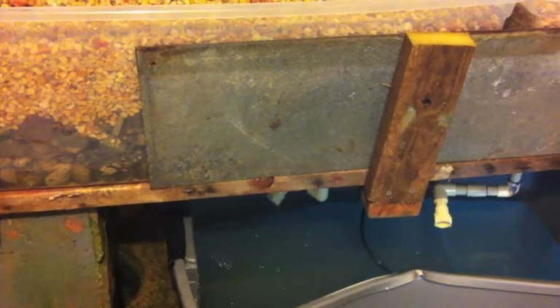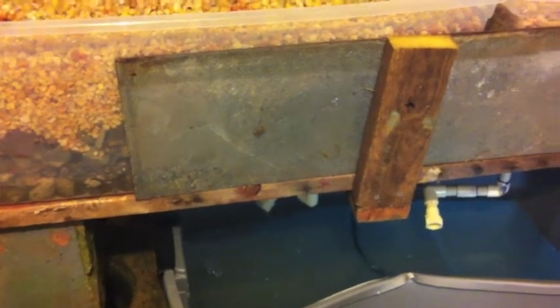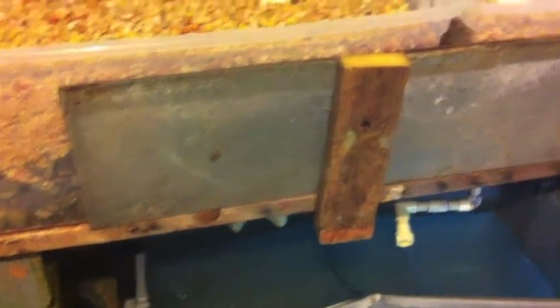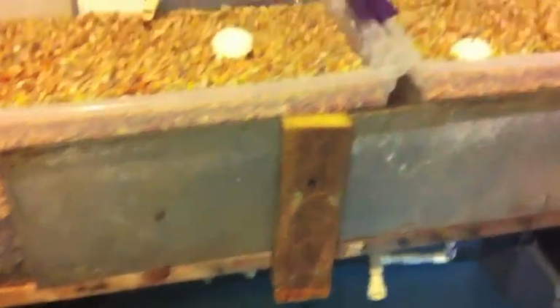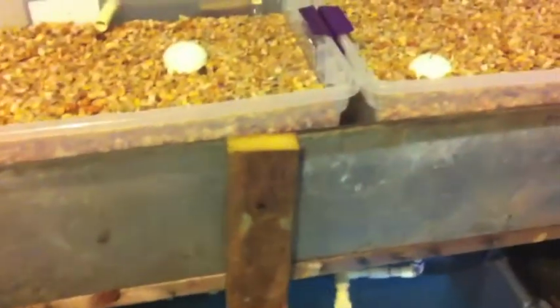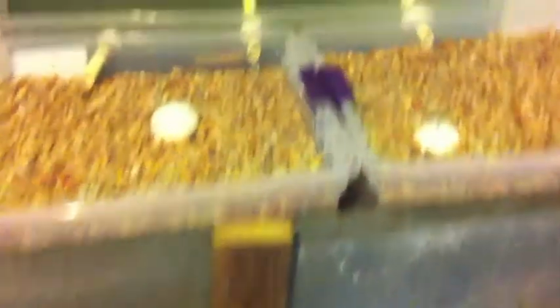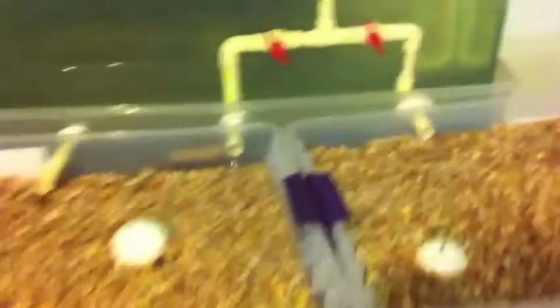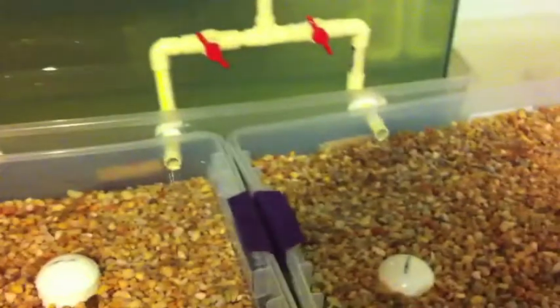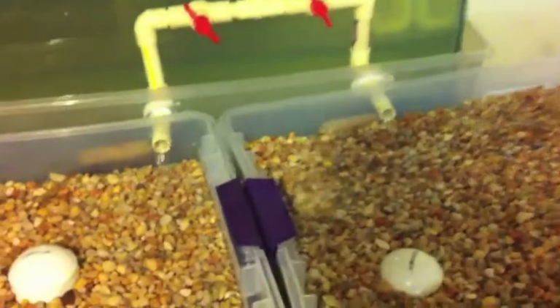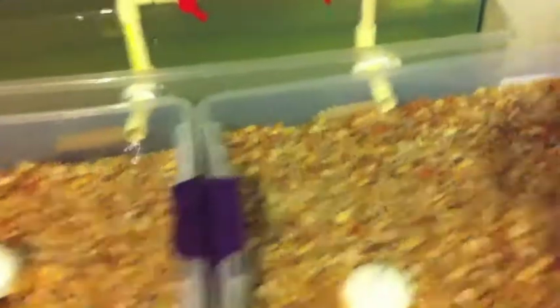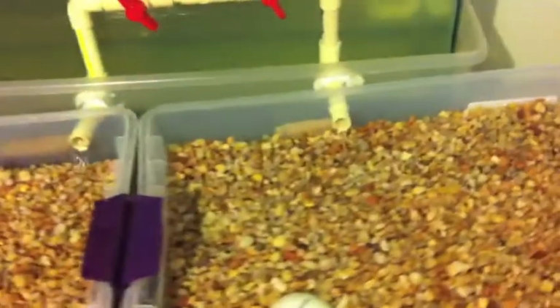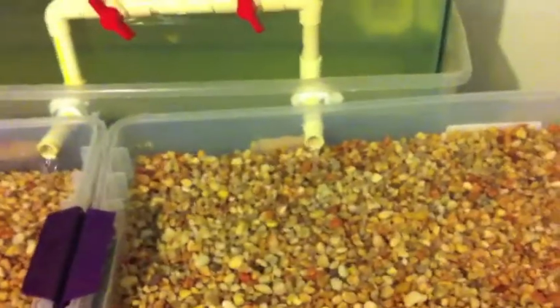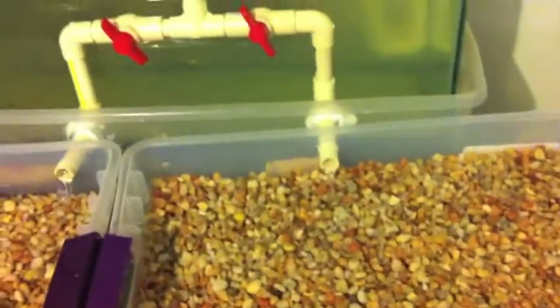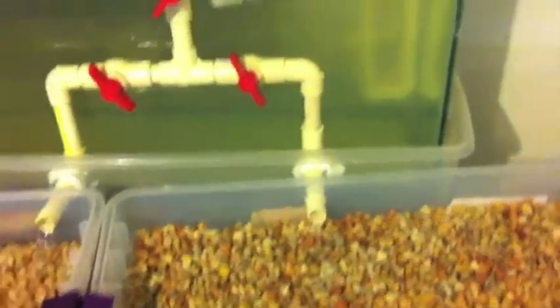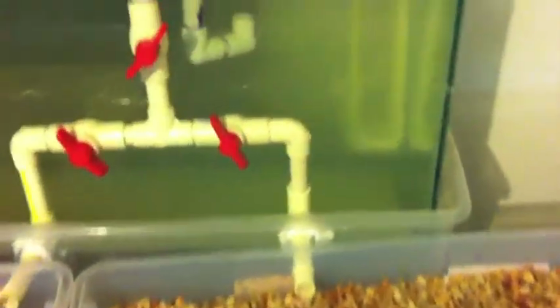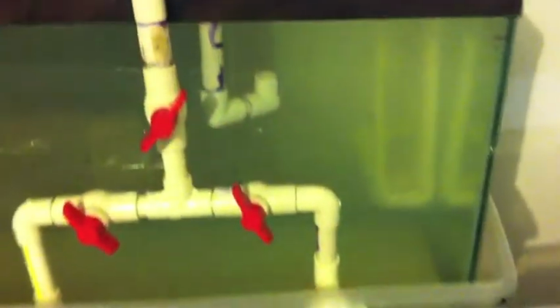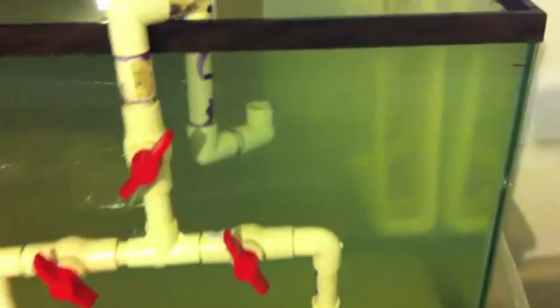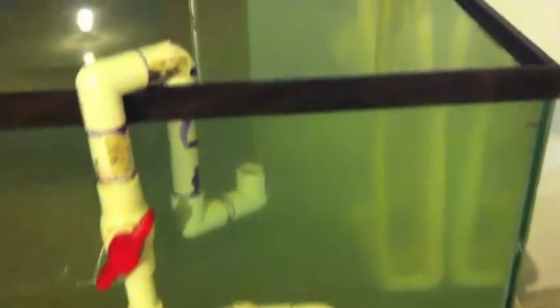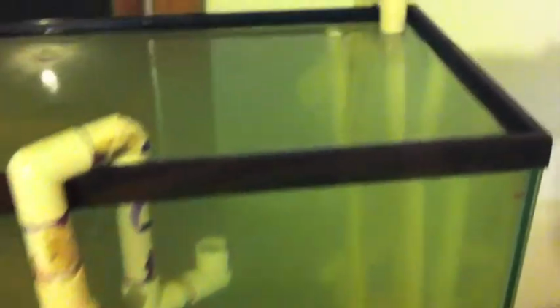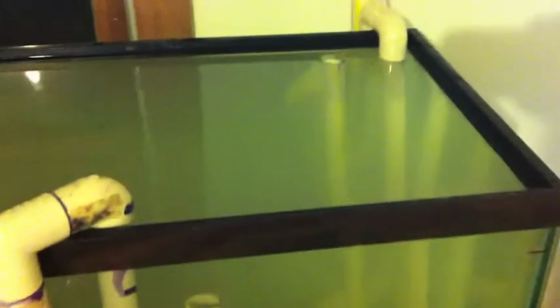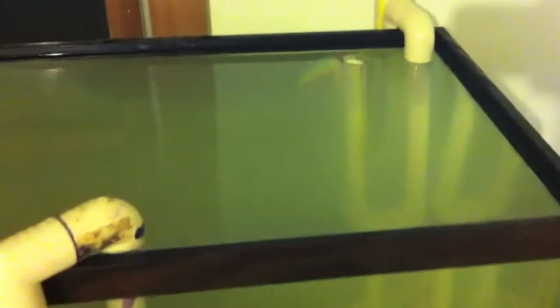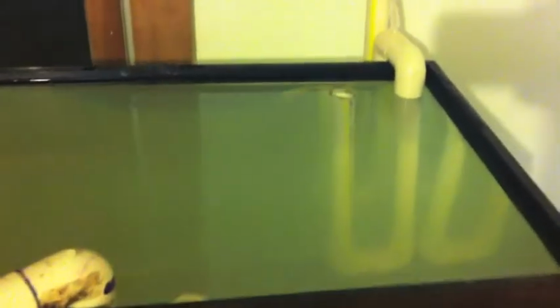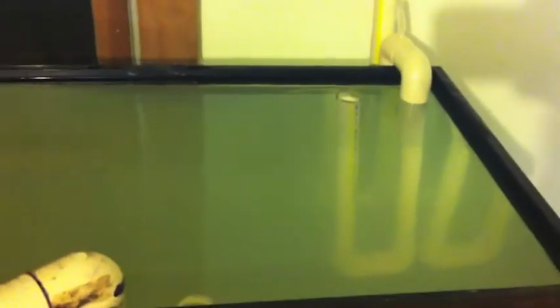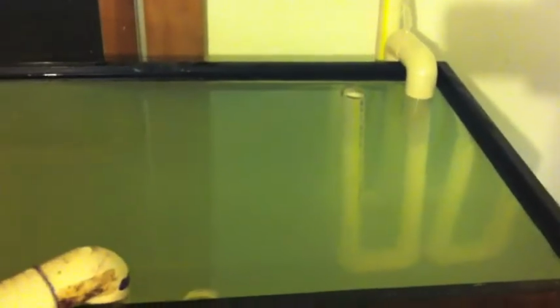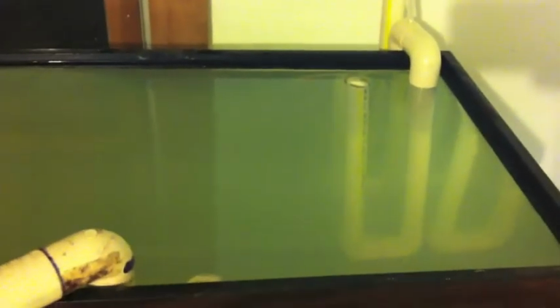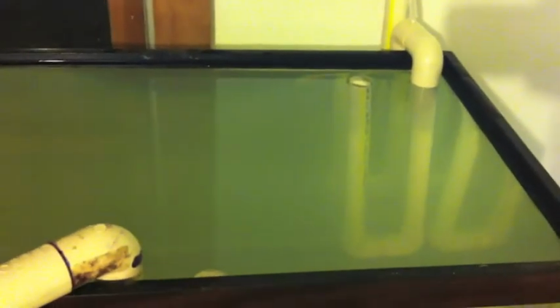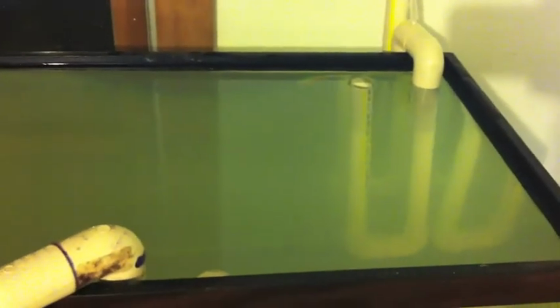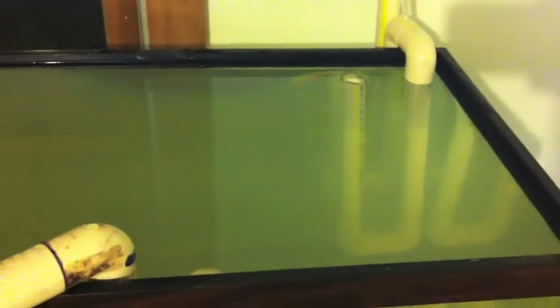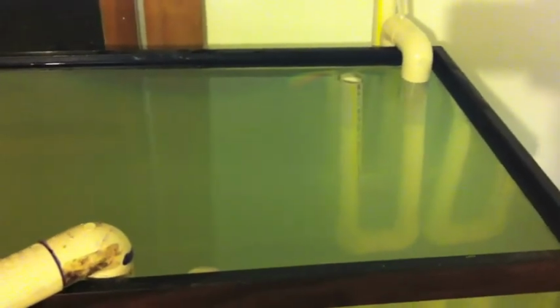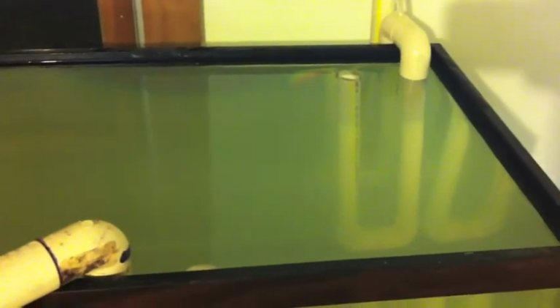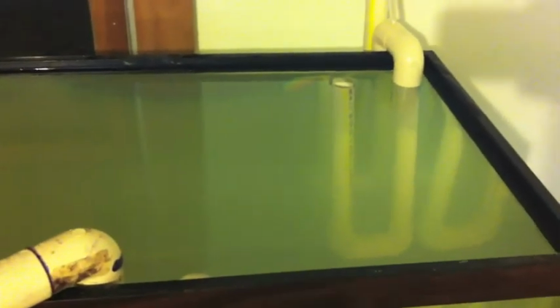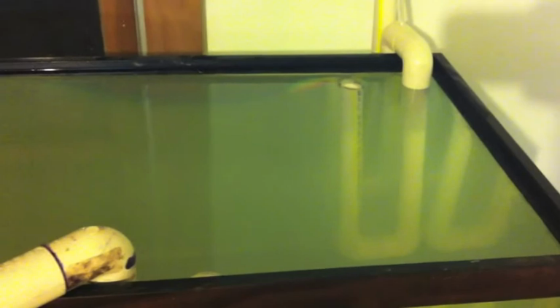There it stops, and the cycle continues — it will fill back up. Meanwhile my tank is not overflowing because the other siphon kicks in as soon as the water reaches the top of that pipe.